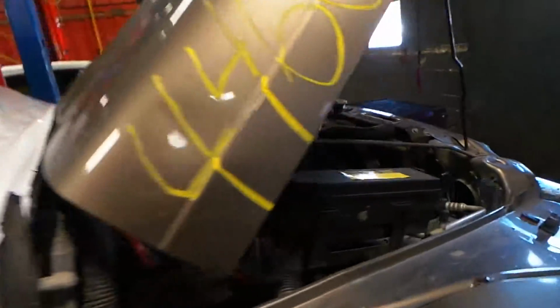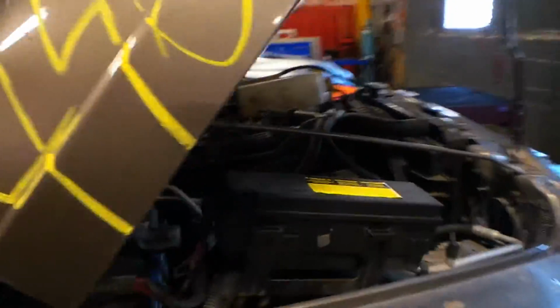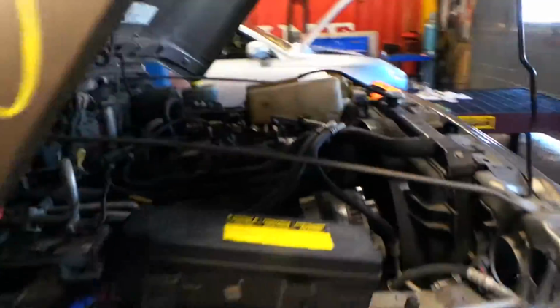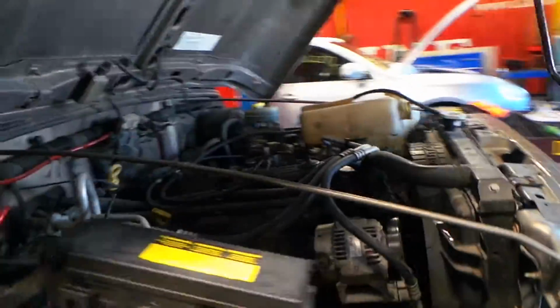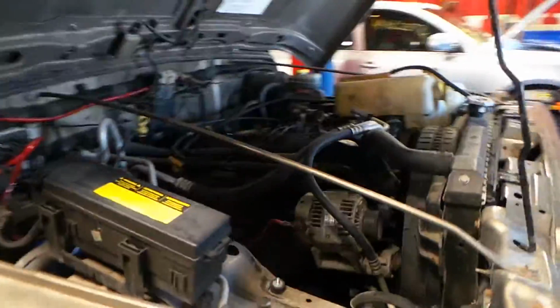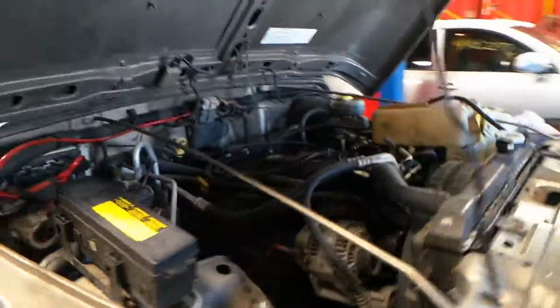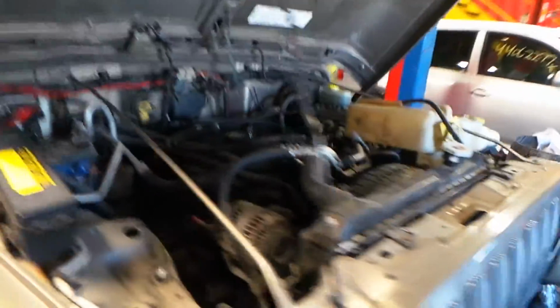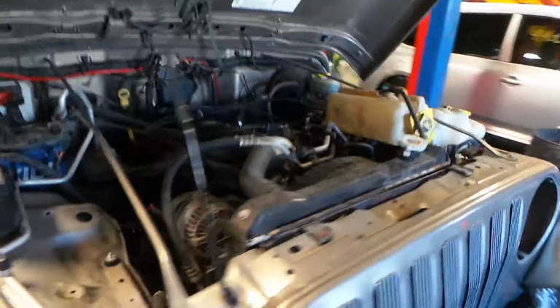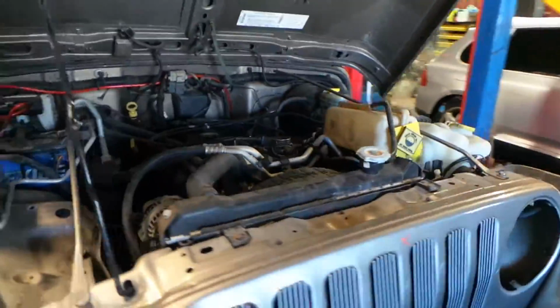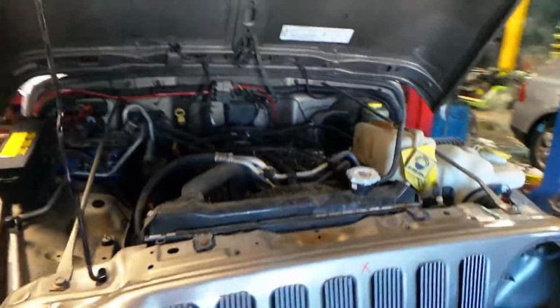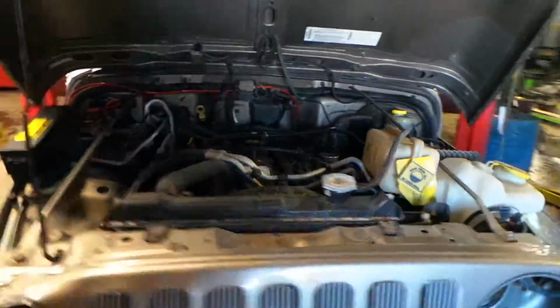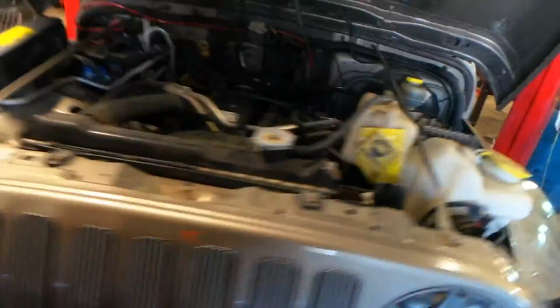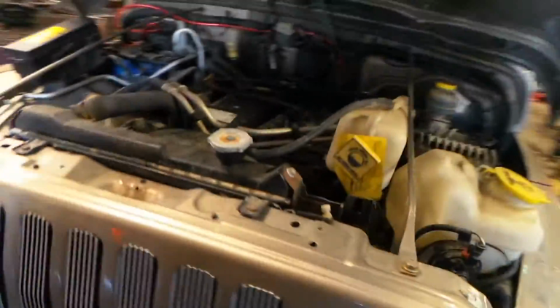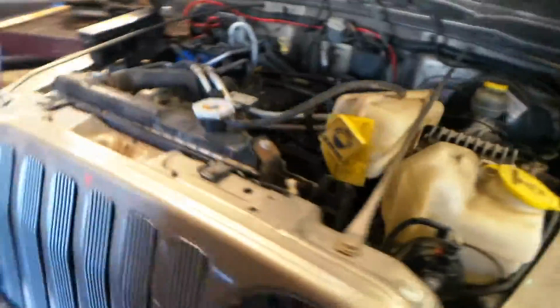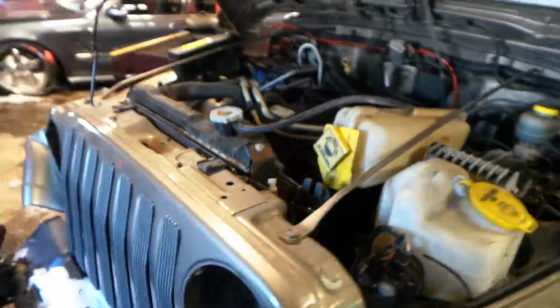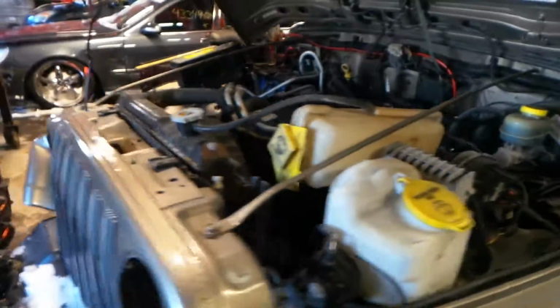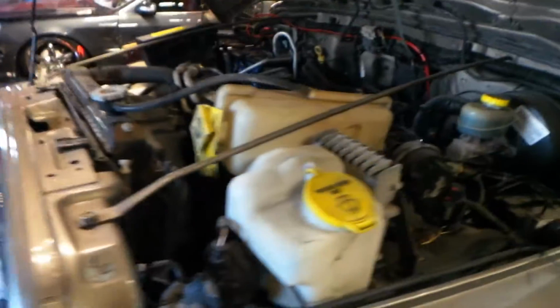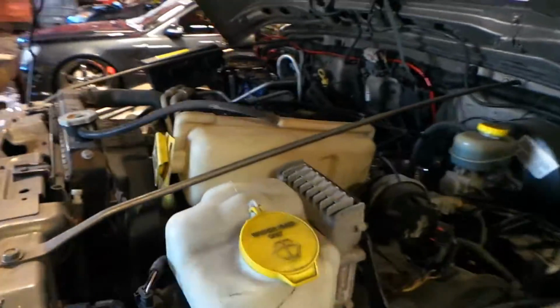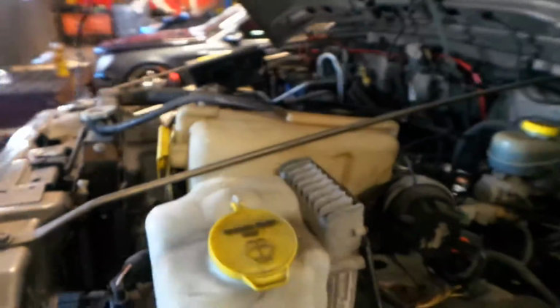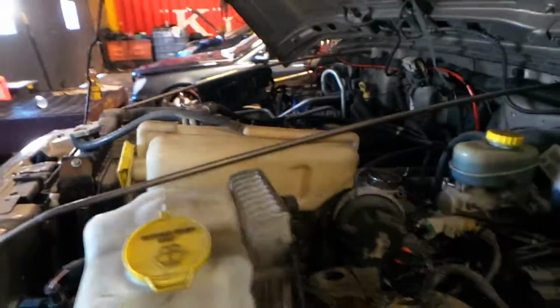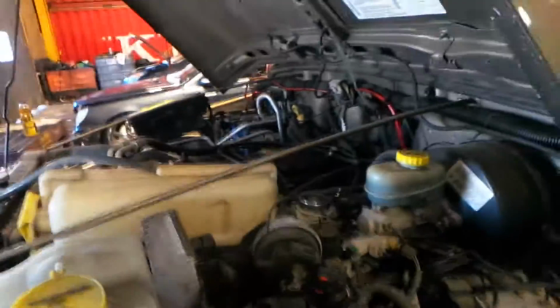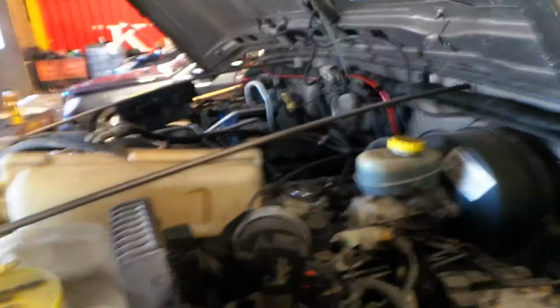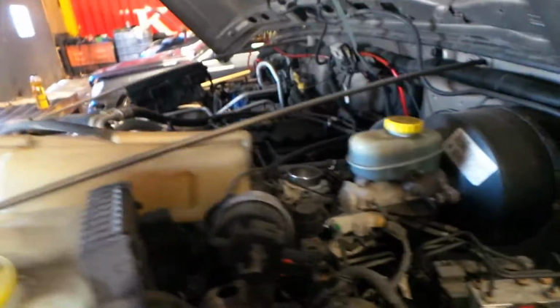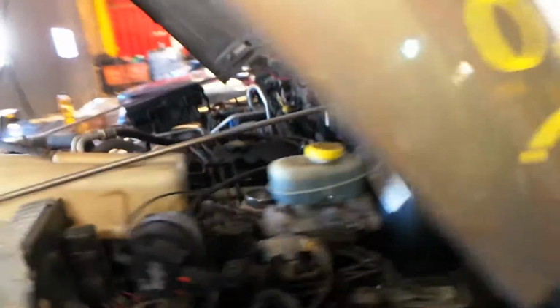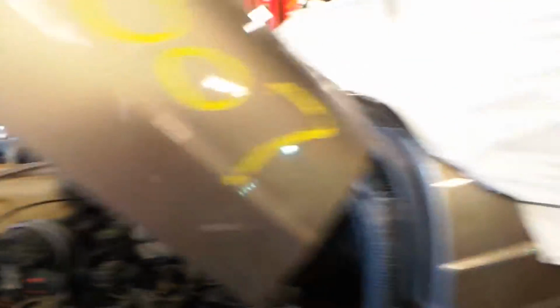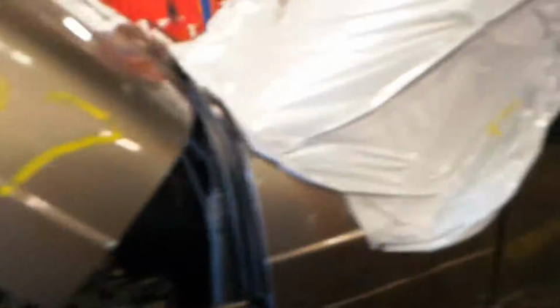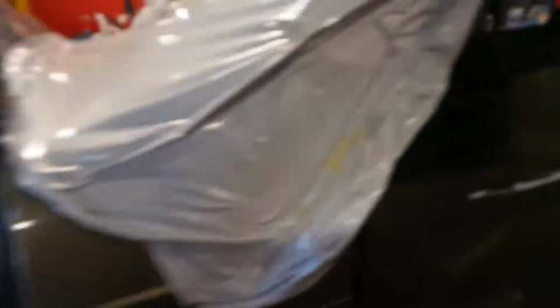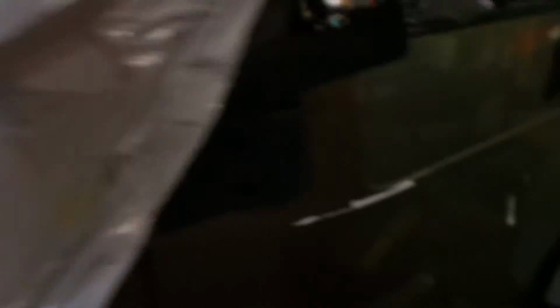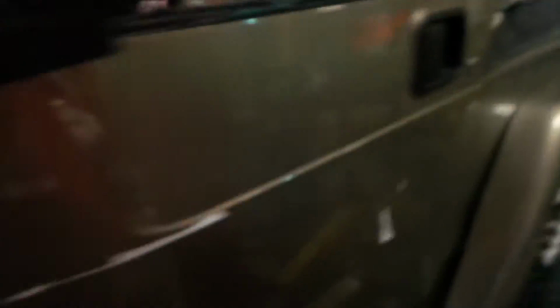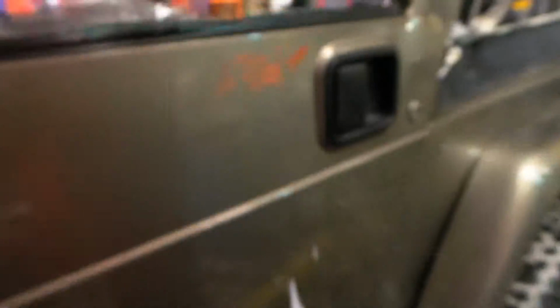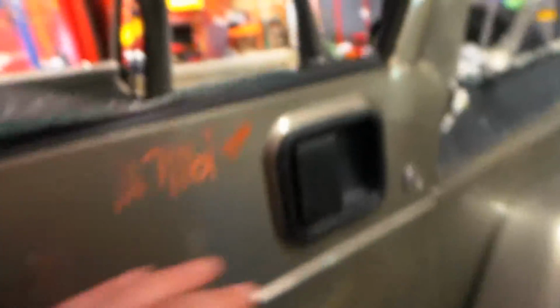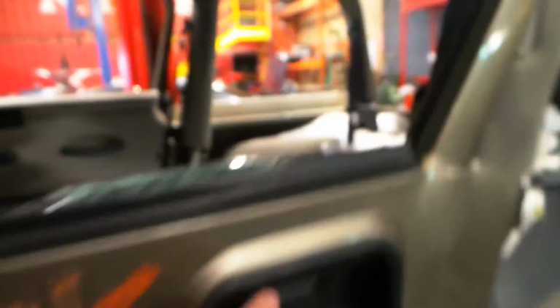This engine does run great. It has a 4.0, it's an automatic and a four-wheel drive. It has 89,000 miles.